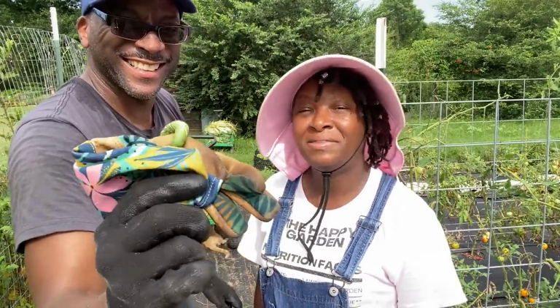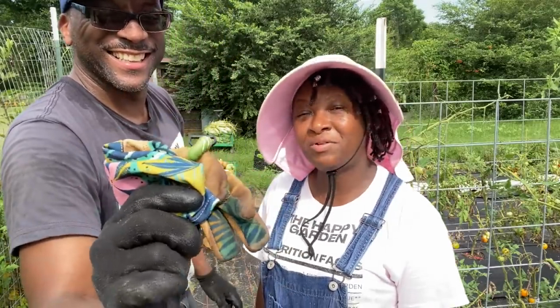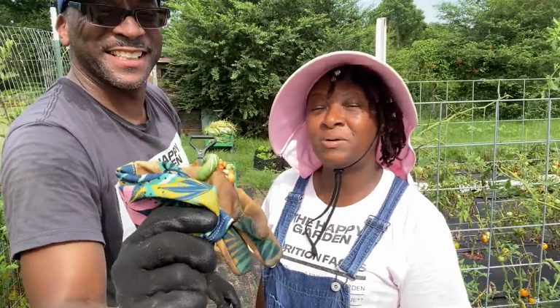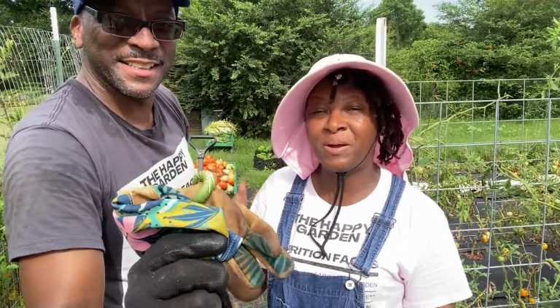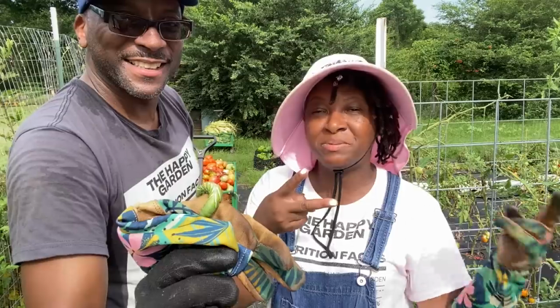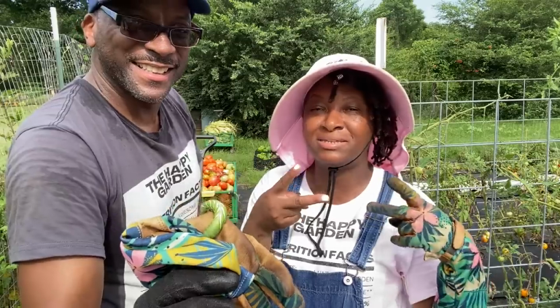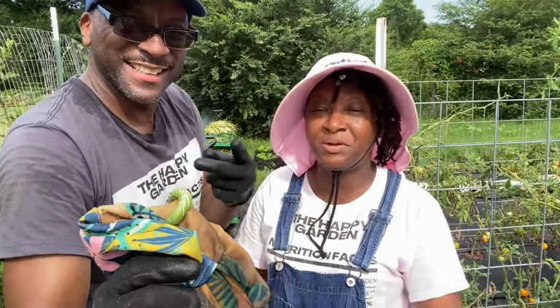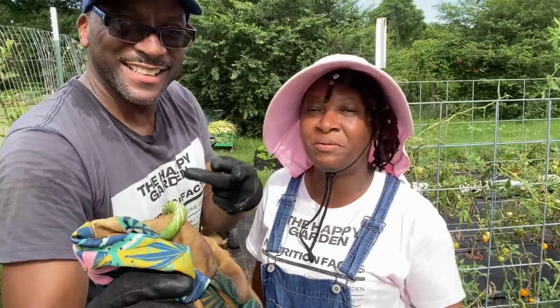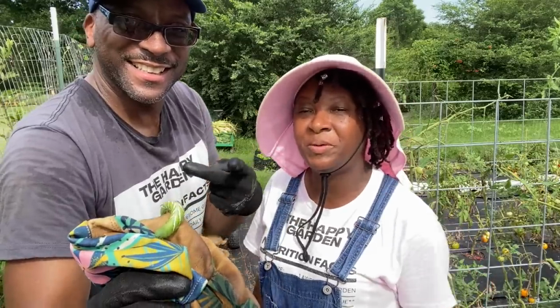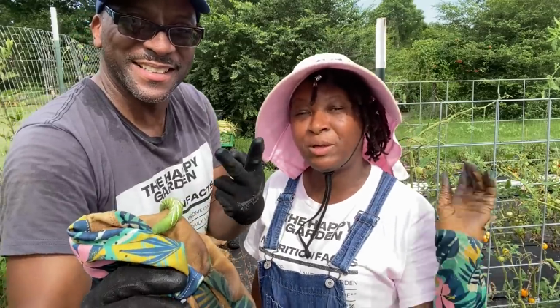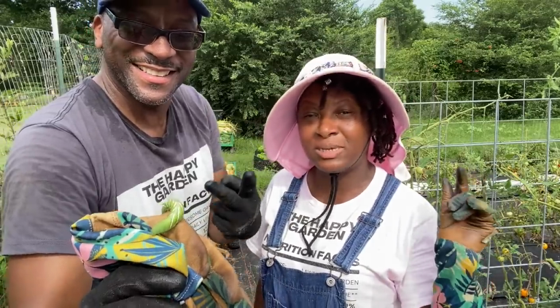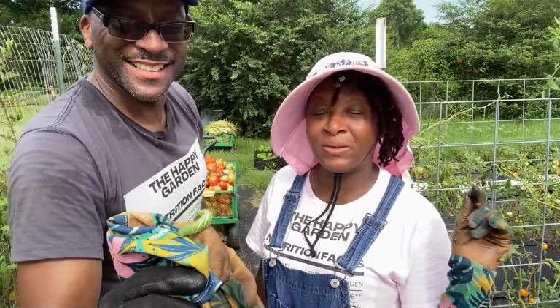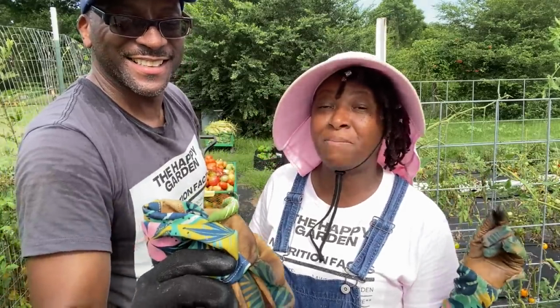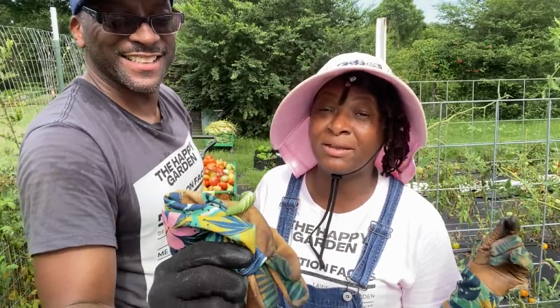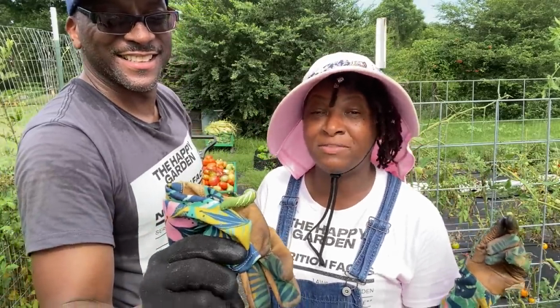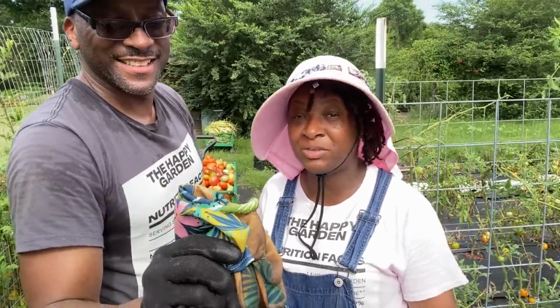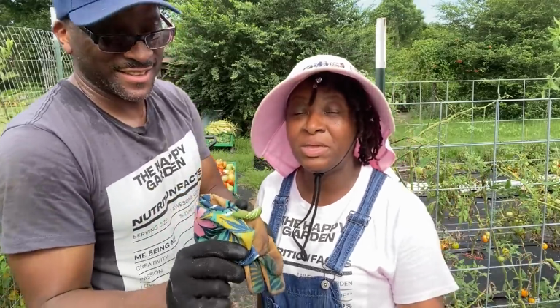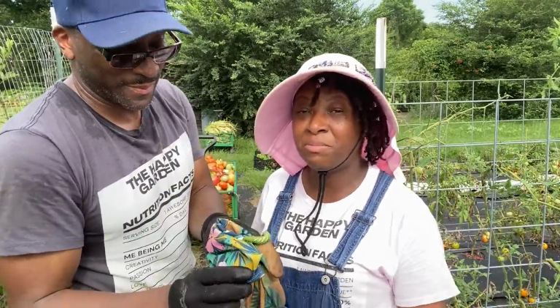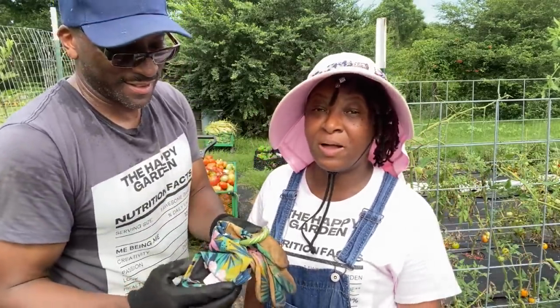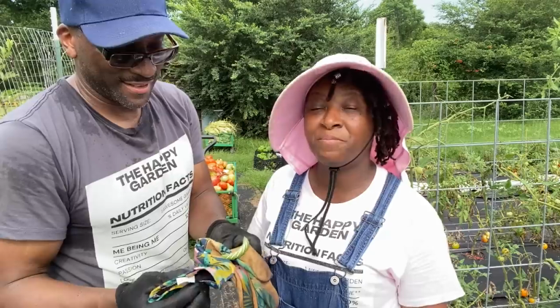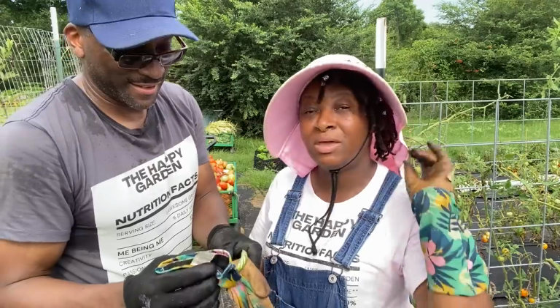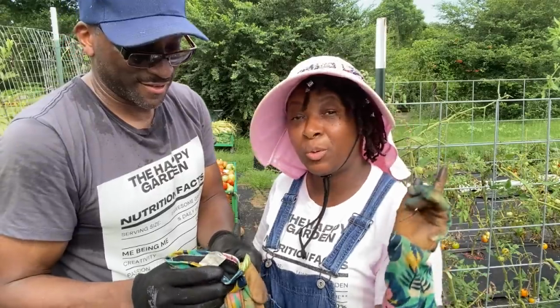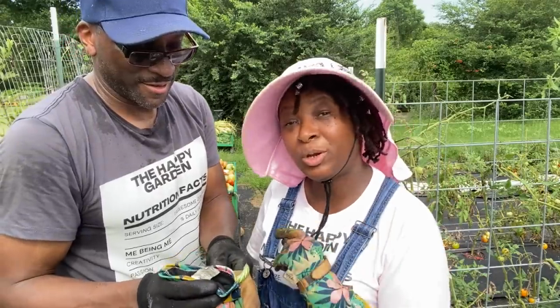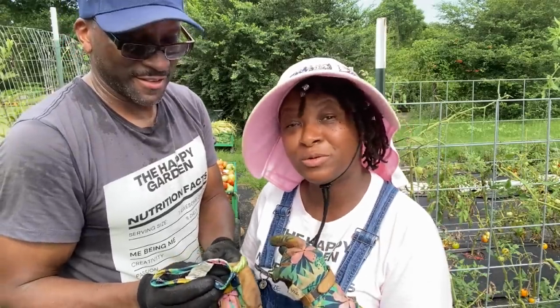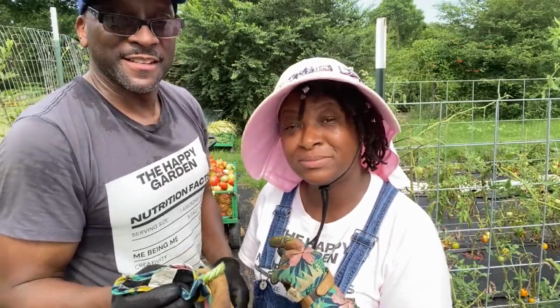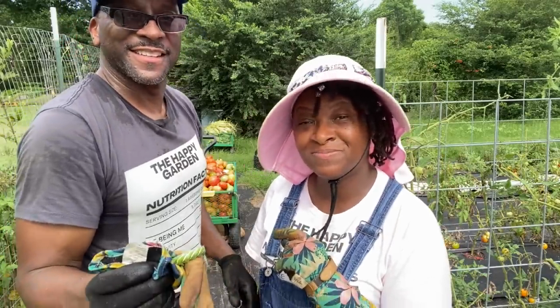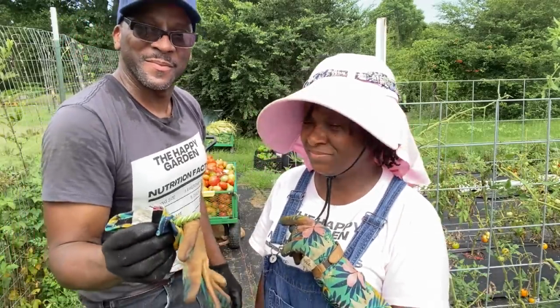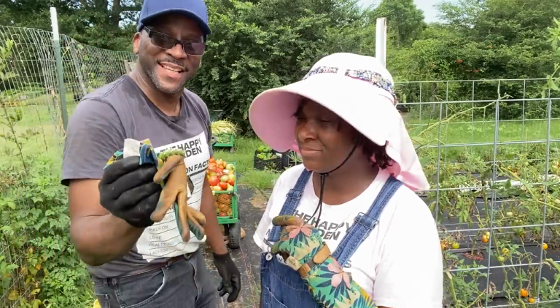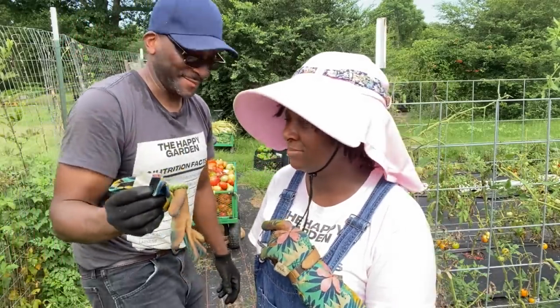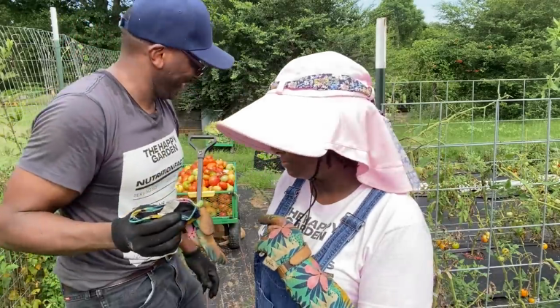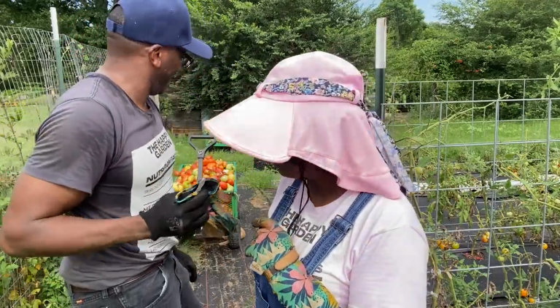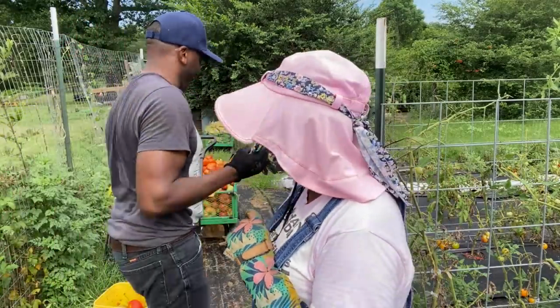Thank y'all for watching Homestead Heart. Peace and blessings to each and every one of you. We're going to see y'all in the happy garden in the next video. And remember y'all — grow your groceries. Peace out. Bye, Louie.